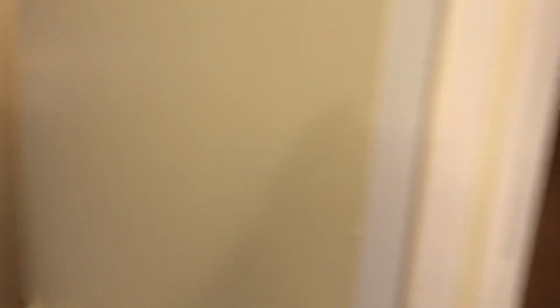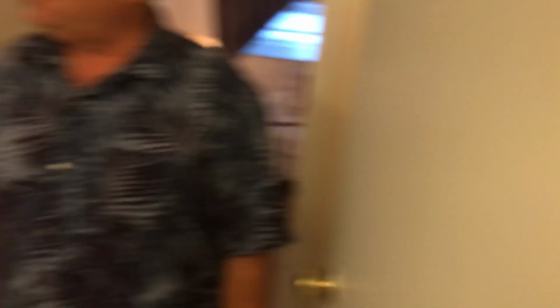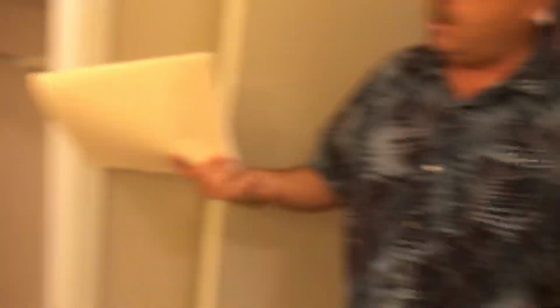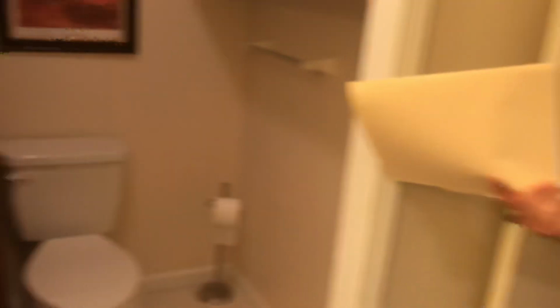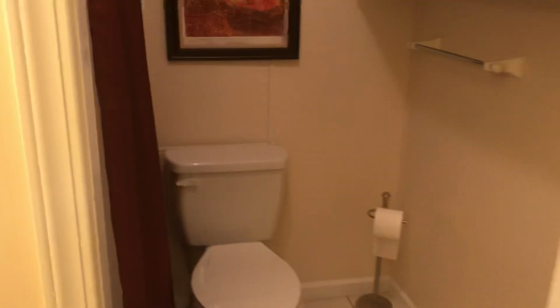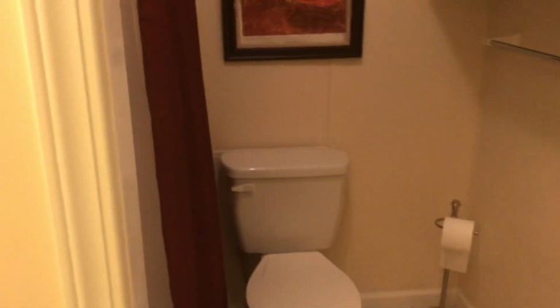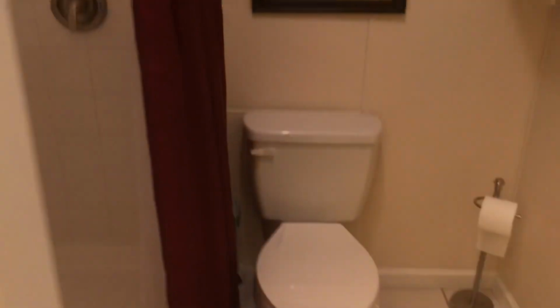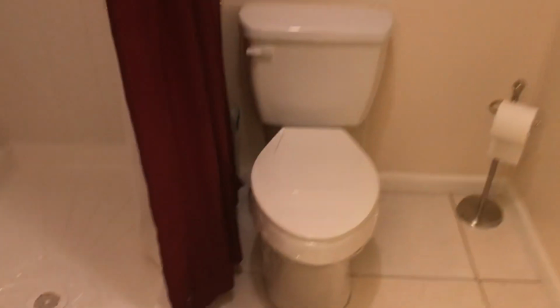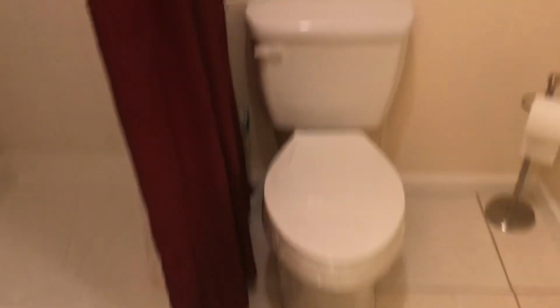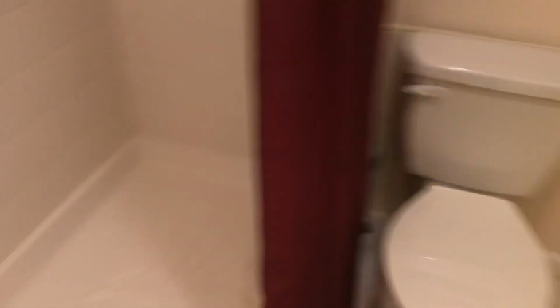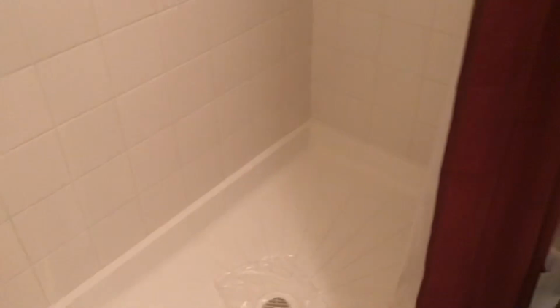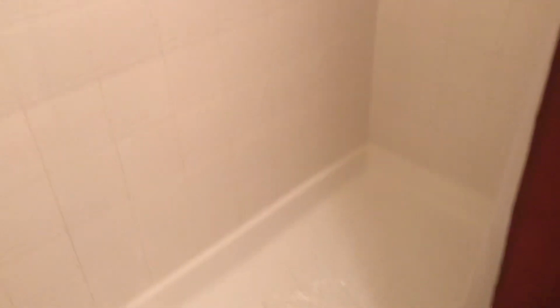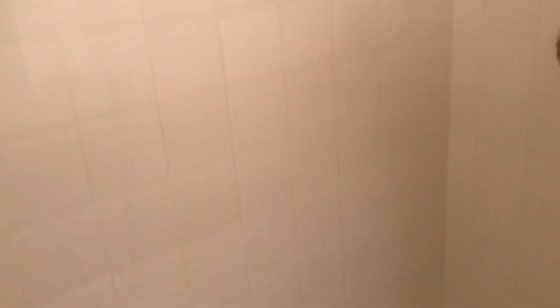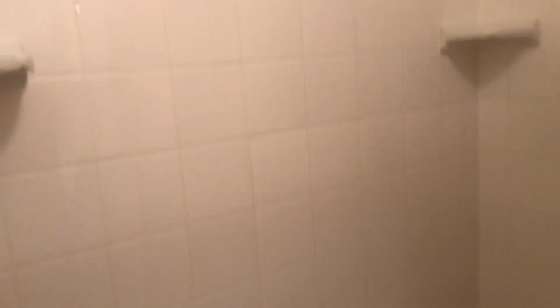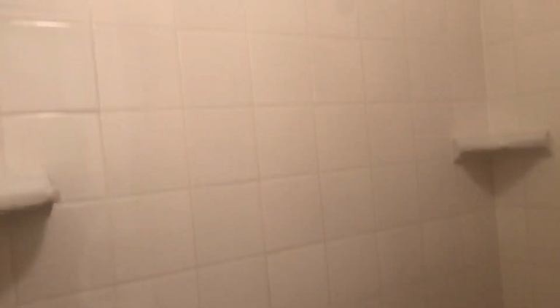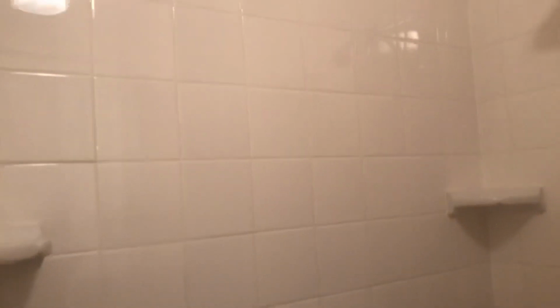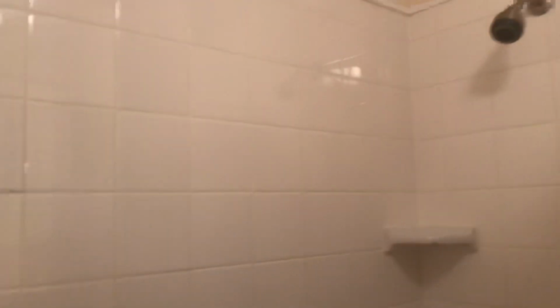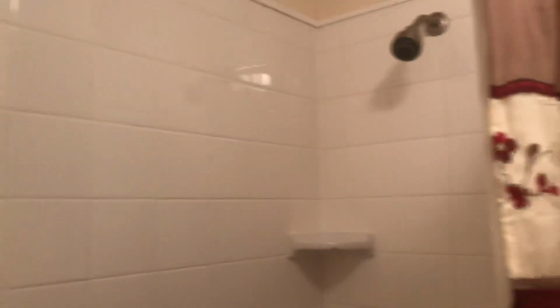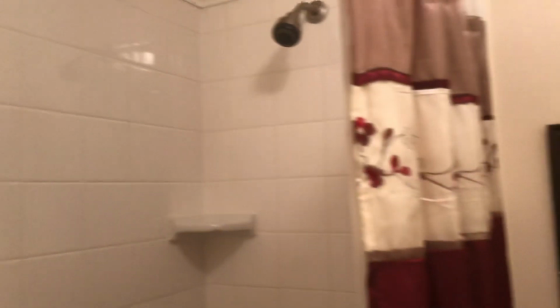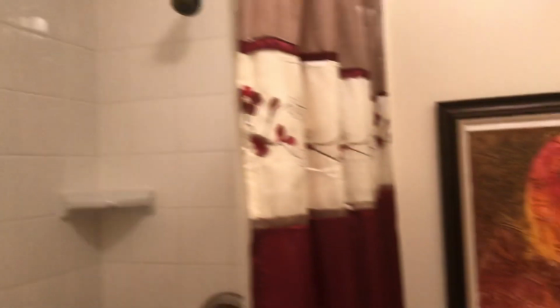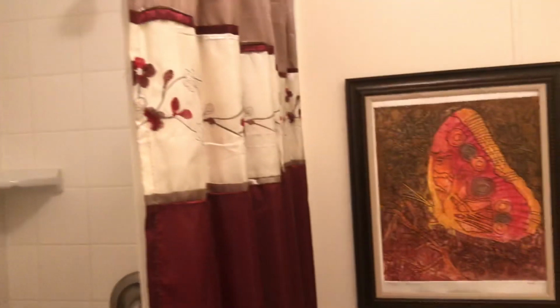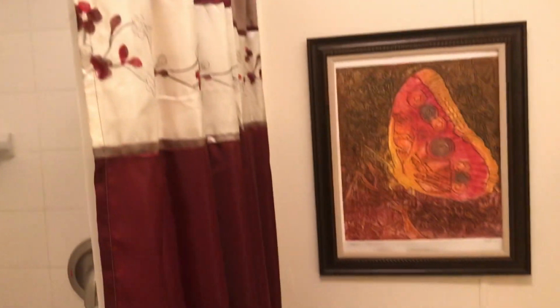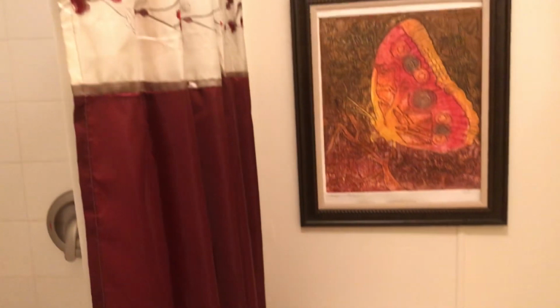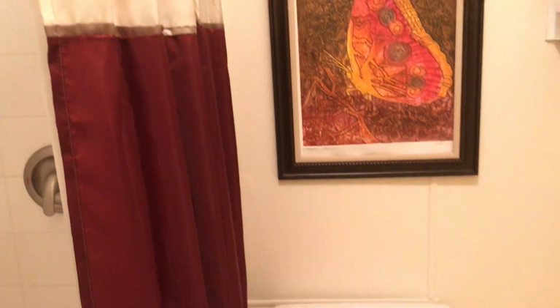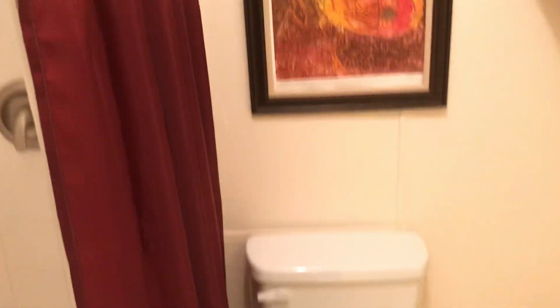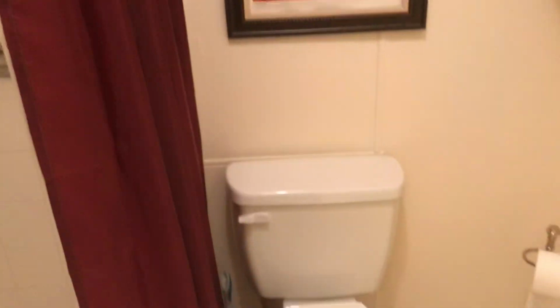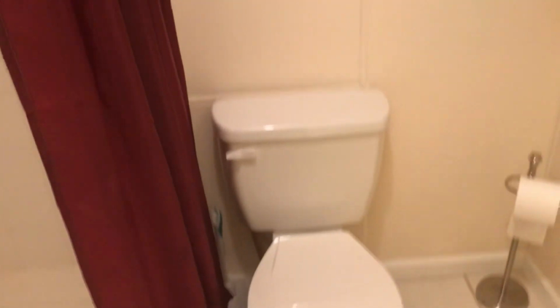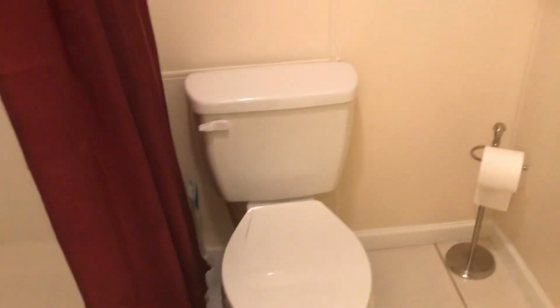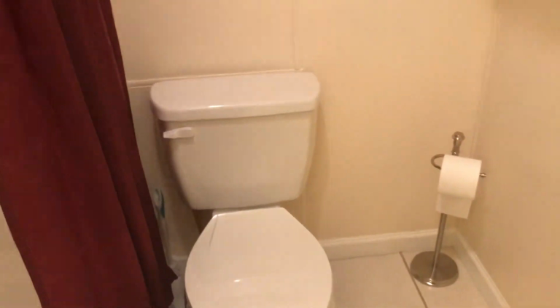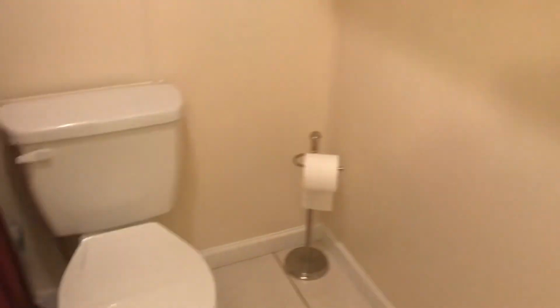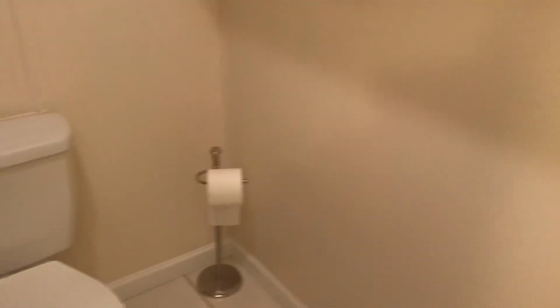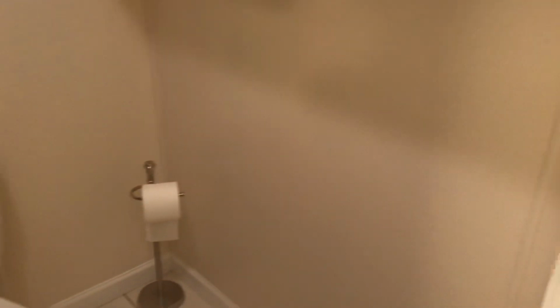We've got a shower in the master bath here — step-in shower completely redone. New toilet, new flooring. Everything has been done in this home. You bring your flip-flops and your suitcase, your bathing suit, and you head to the beach.